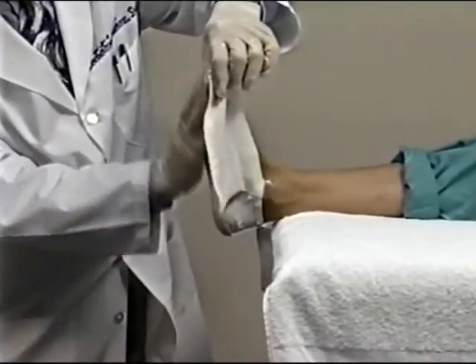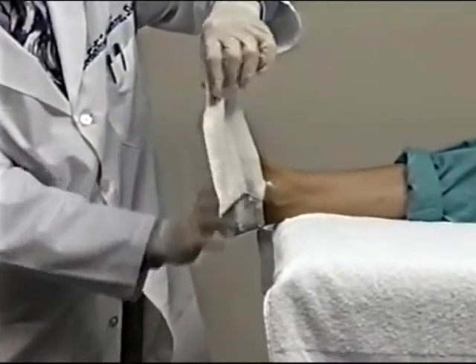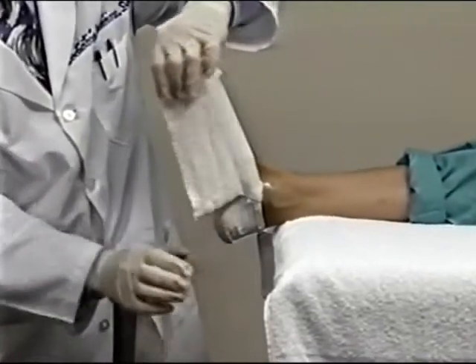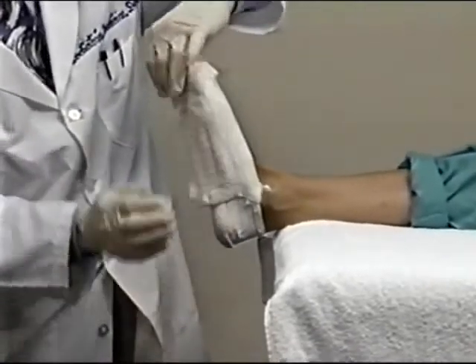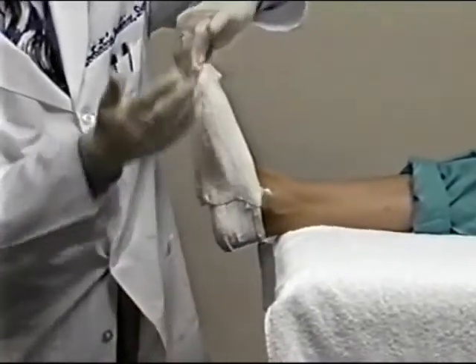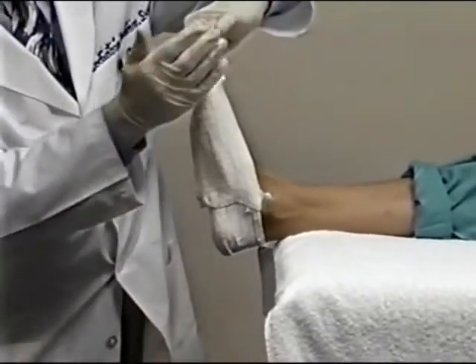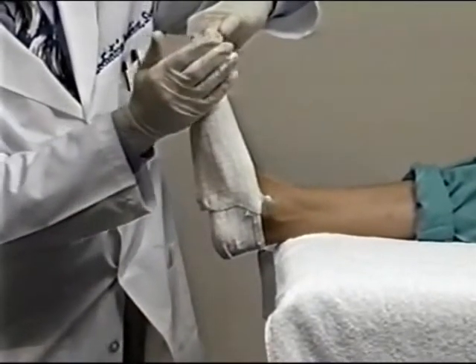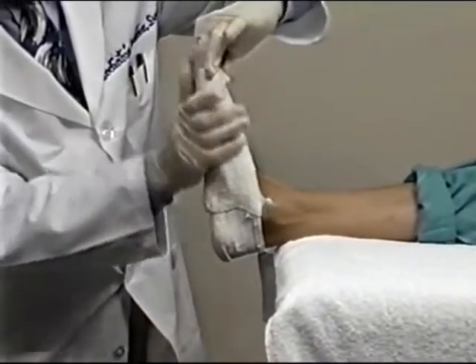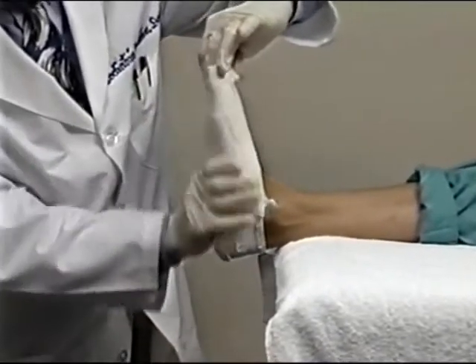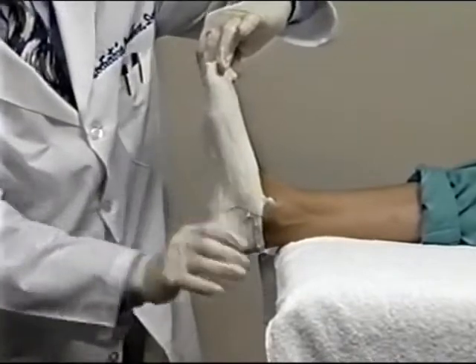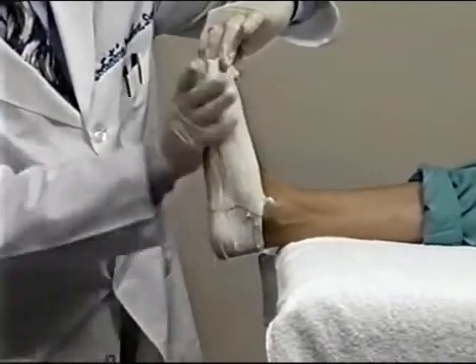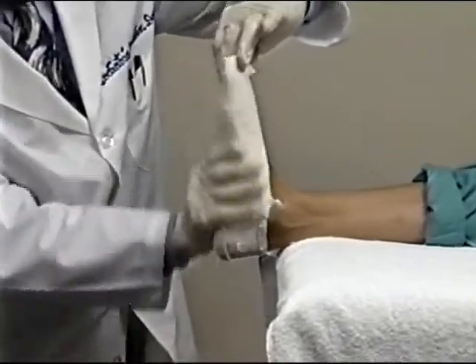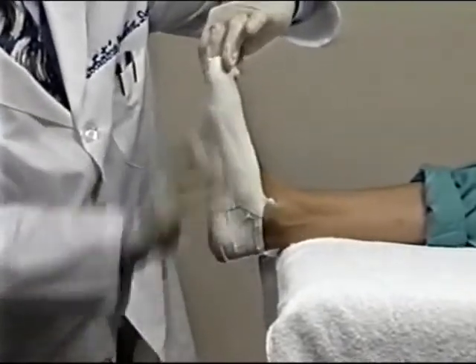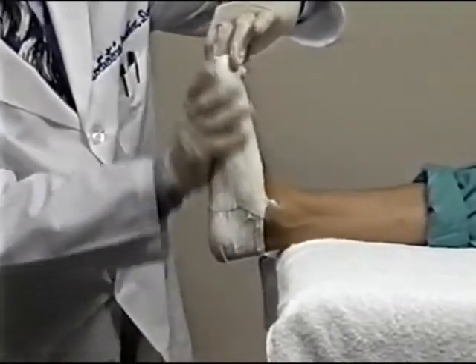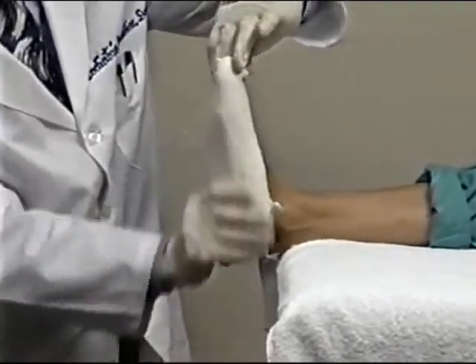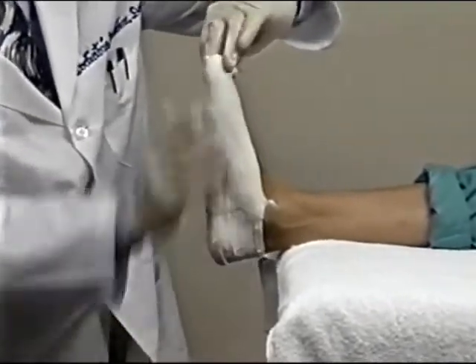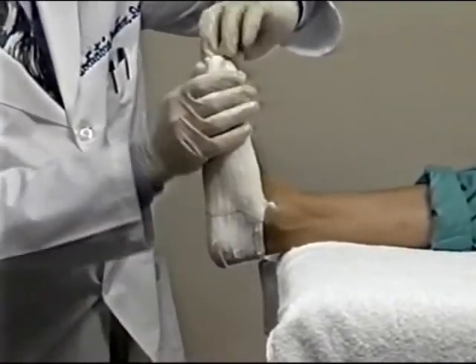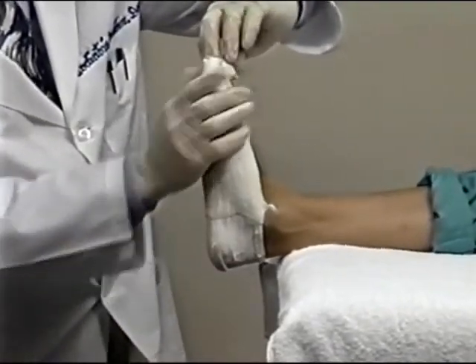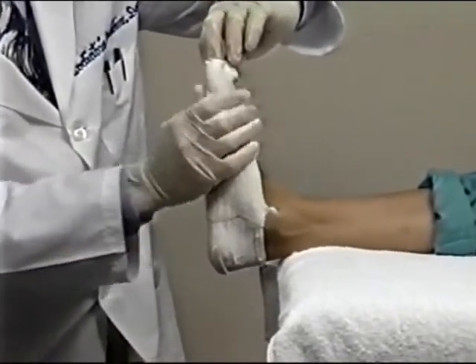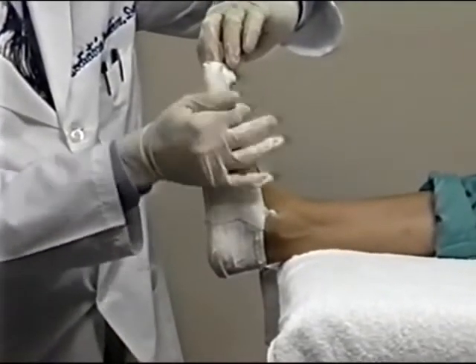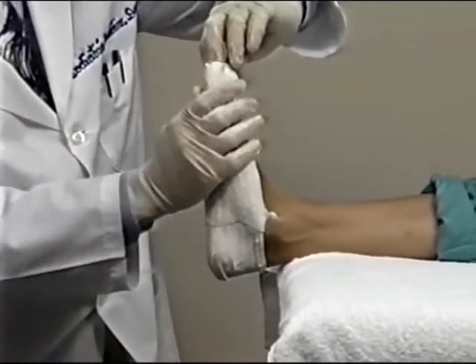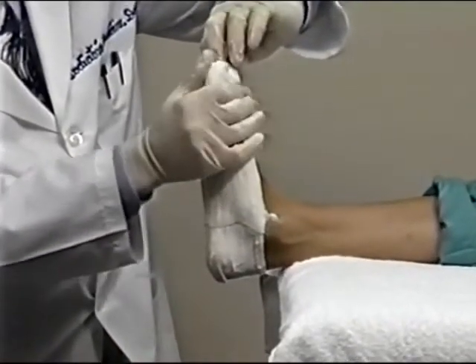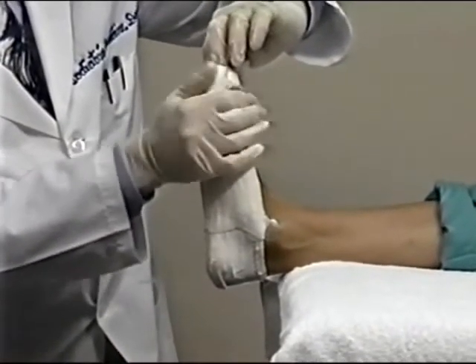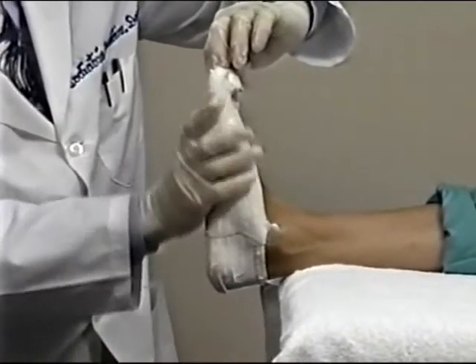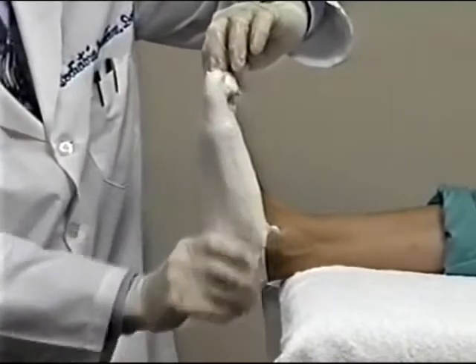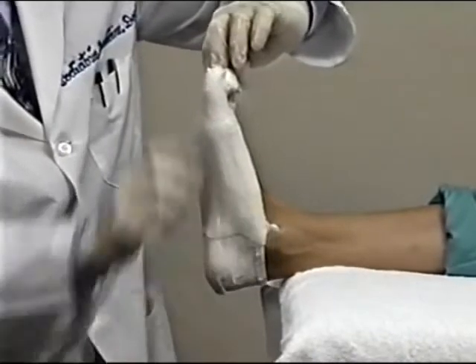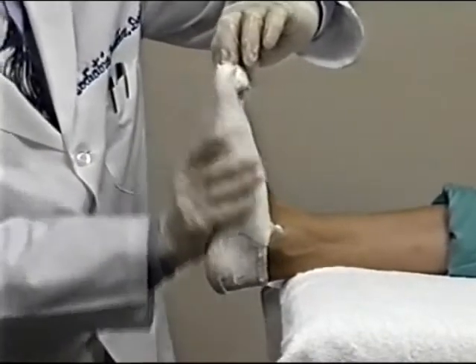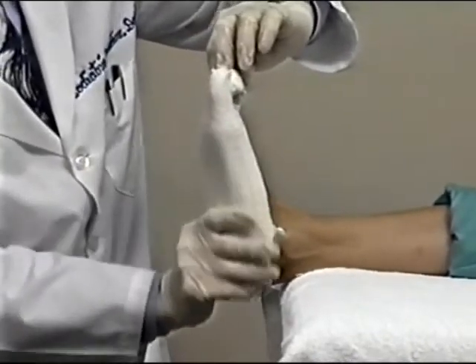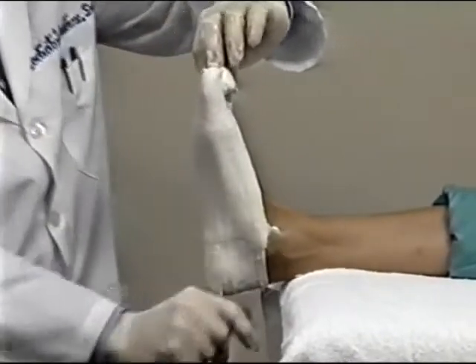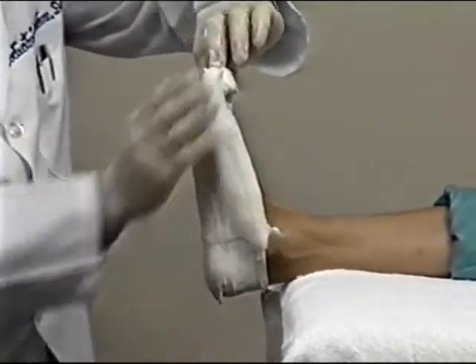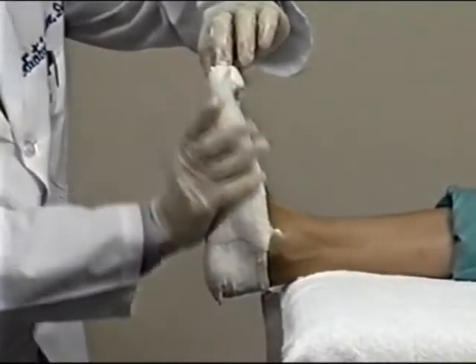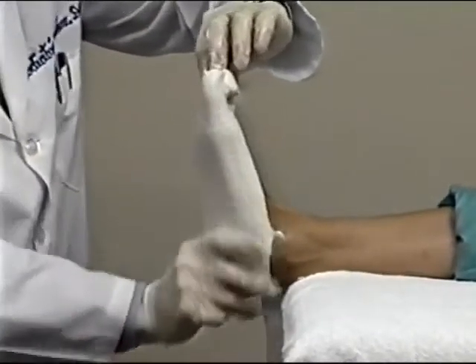Then tuck and smooth the medial side. Make sure the entire plantar aspect of the wet plaster splints are in contact with the skin, without wrinkles and without trapping air bubbles beneath the plaster.